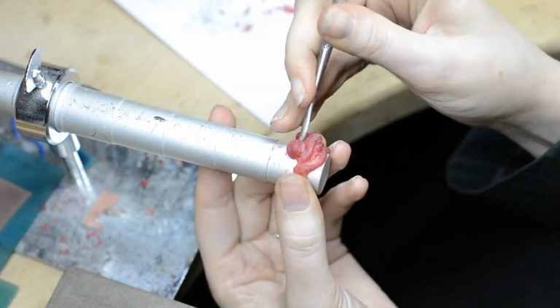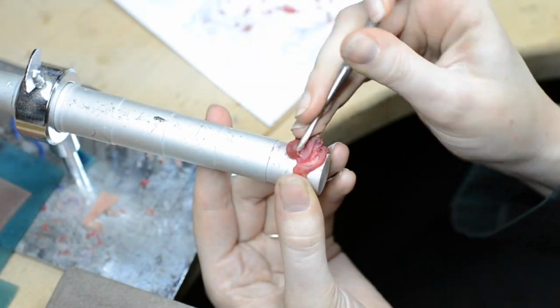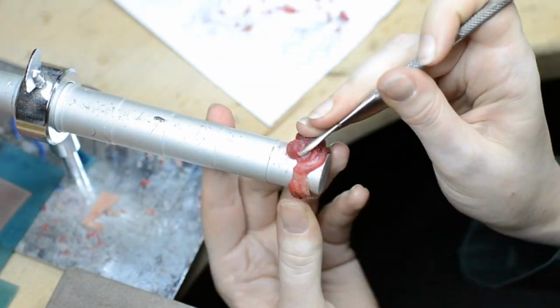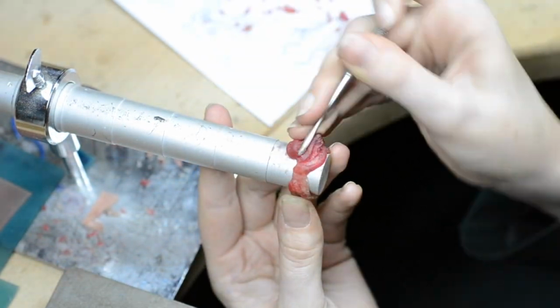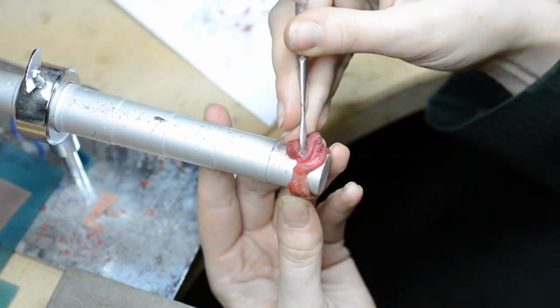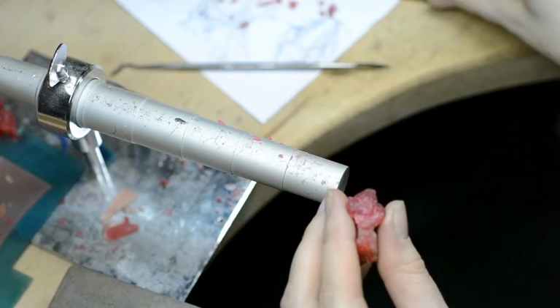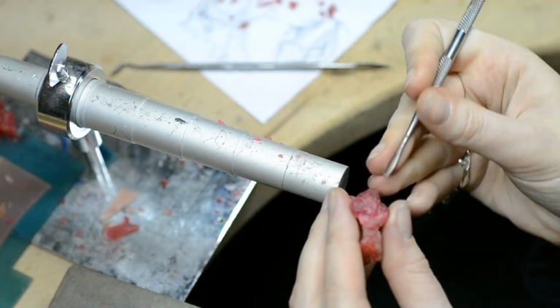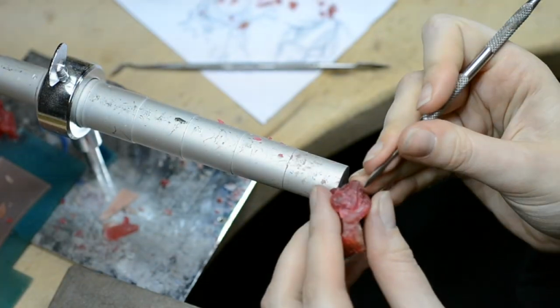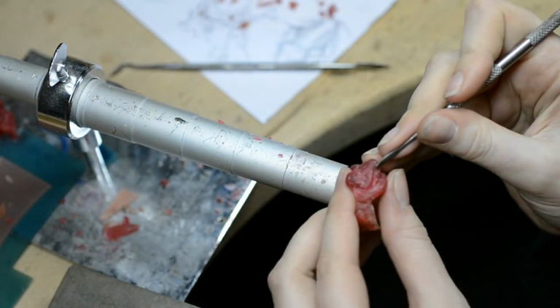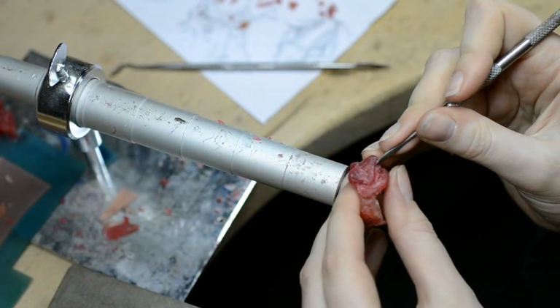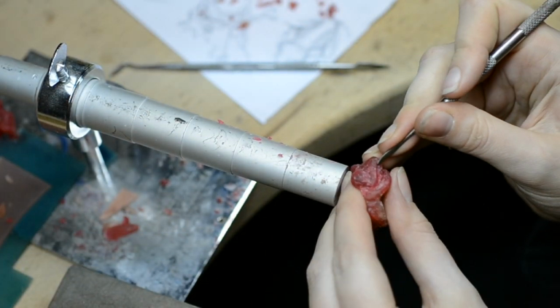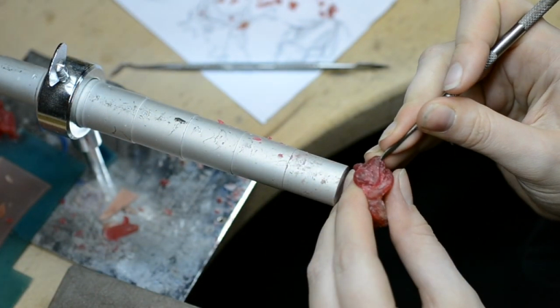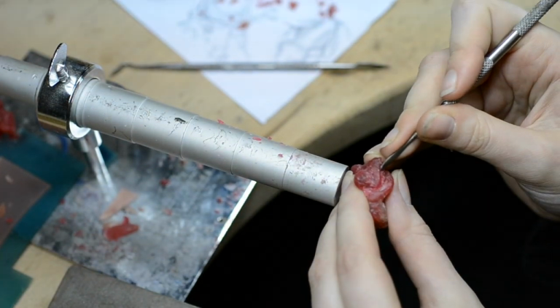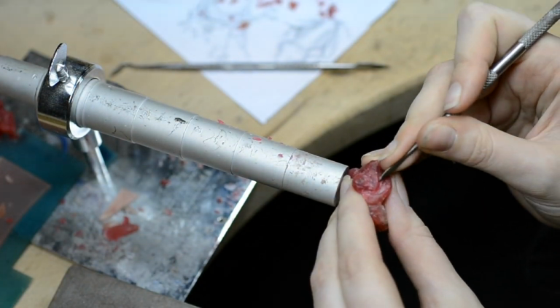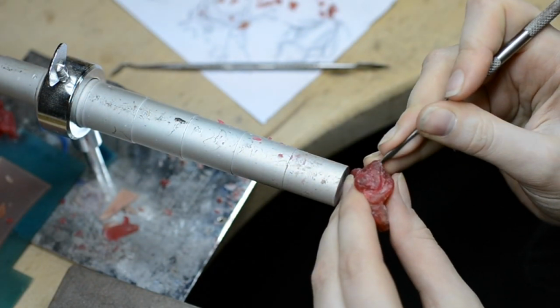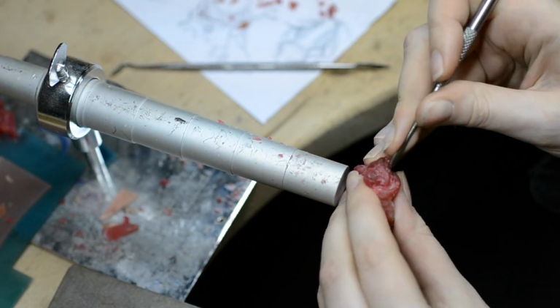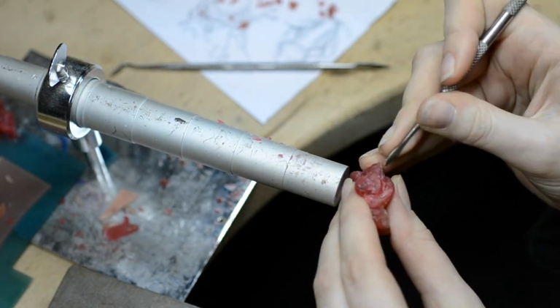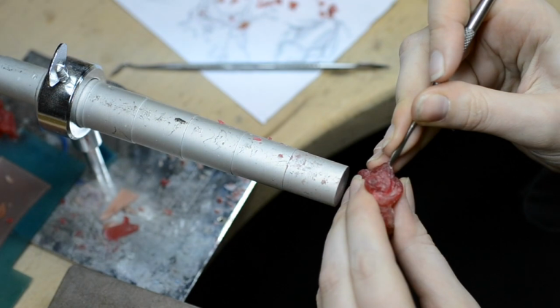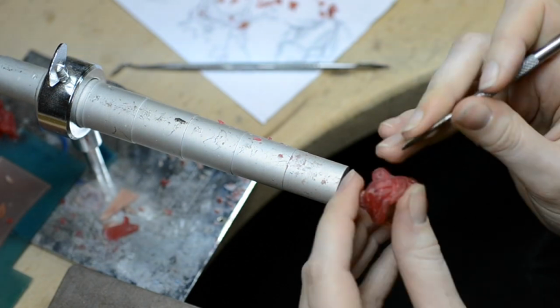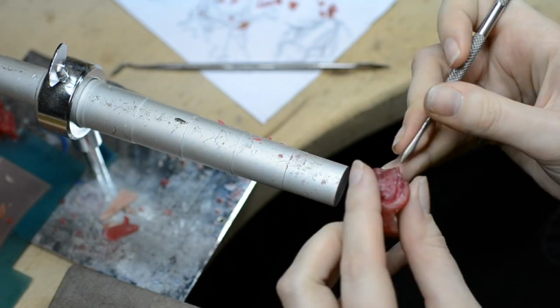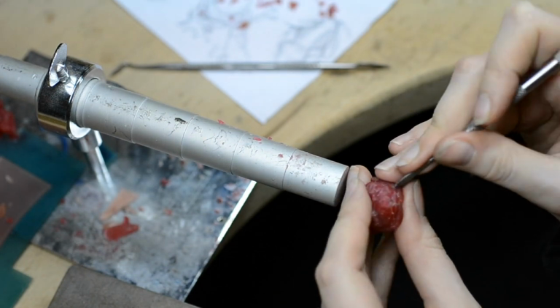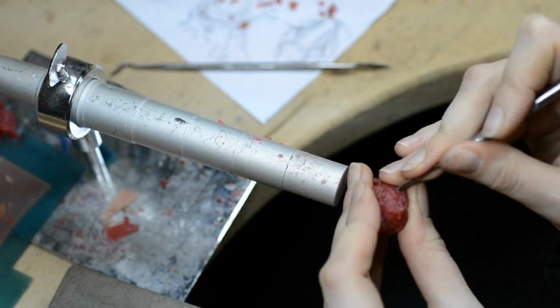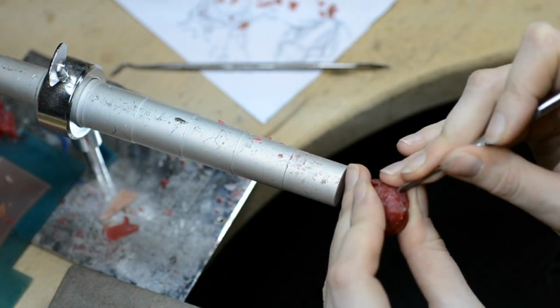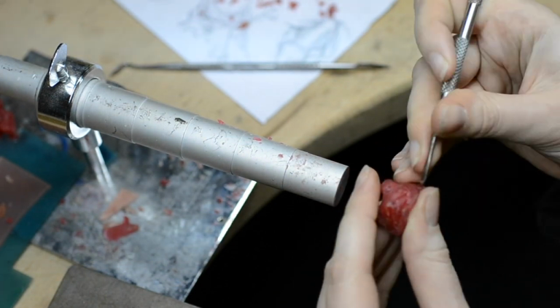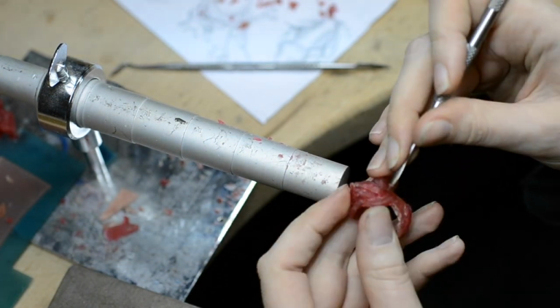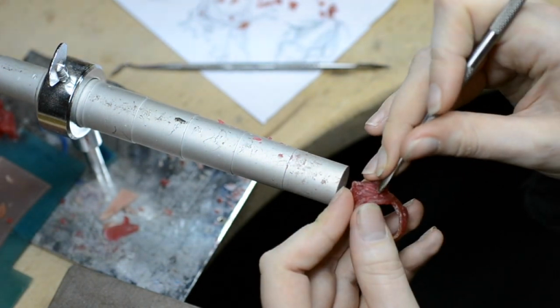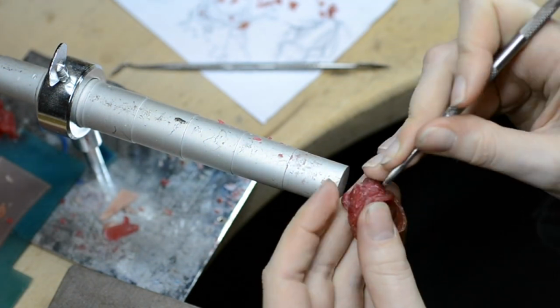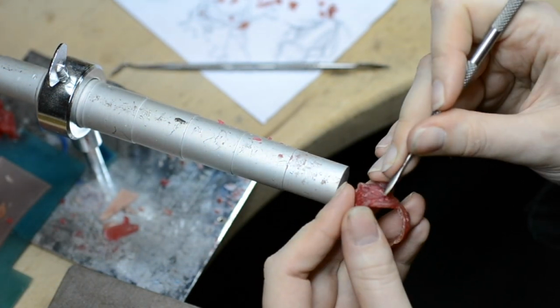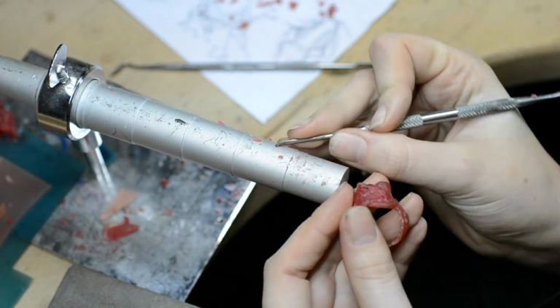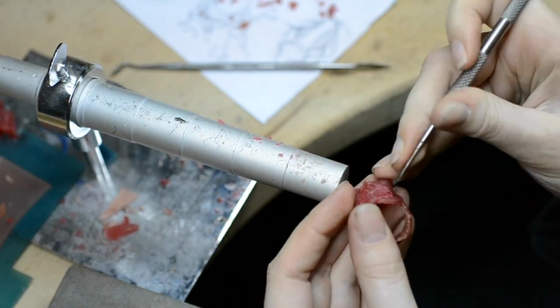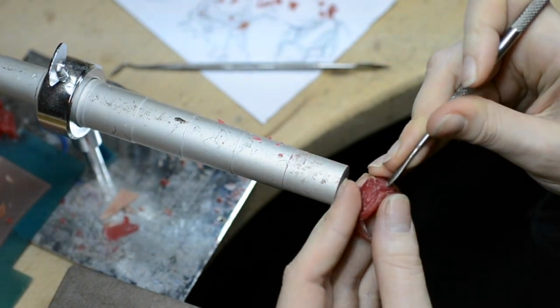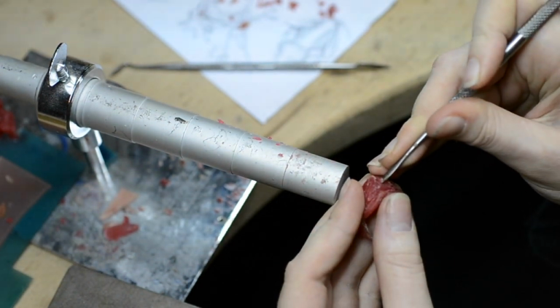I tried to make this ring several times before I got it right, and now this is one of my favorite jewelry designs in the Cornelia collection.